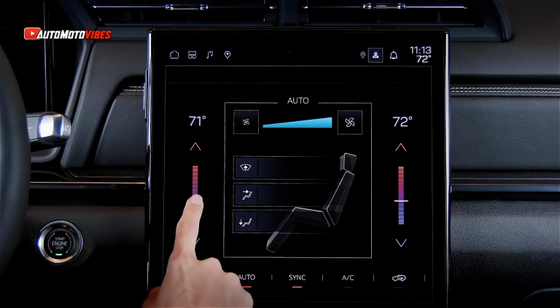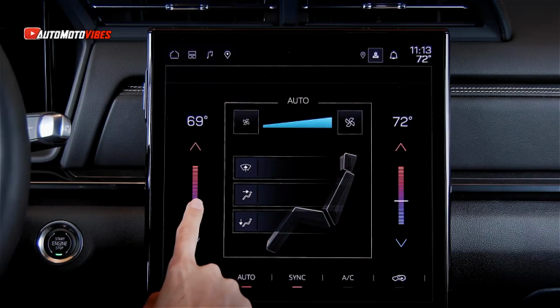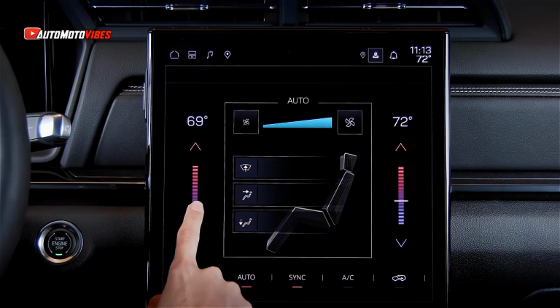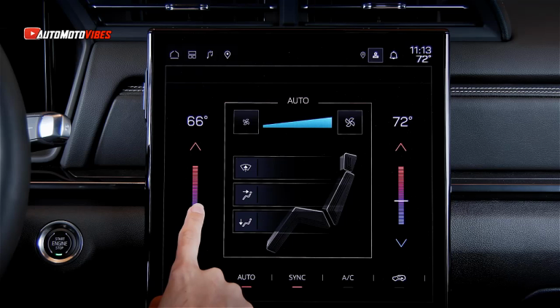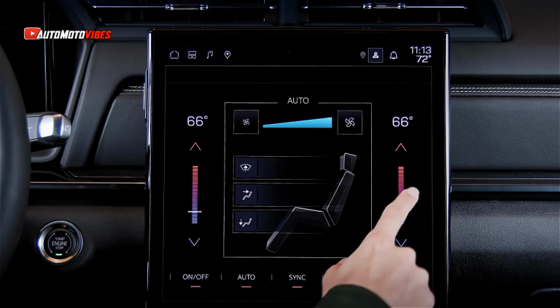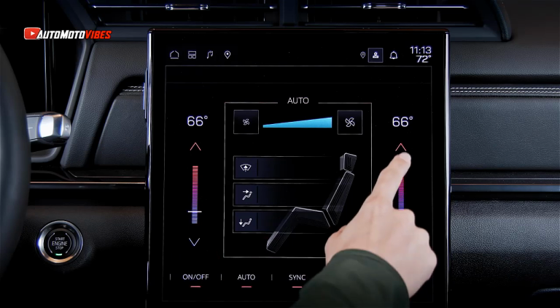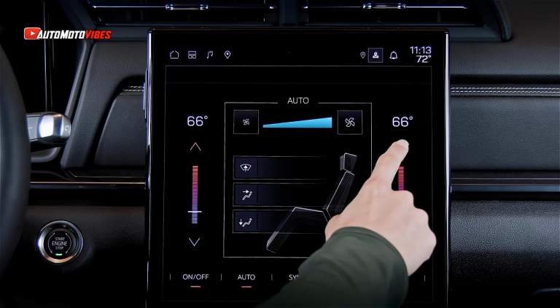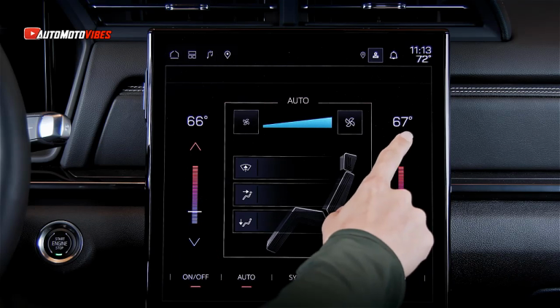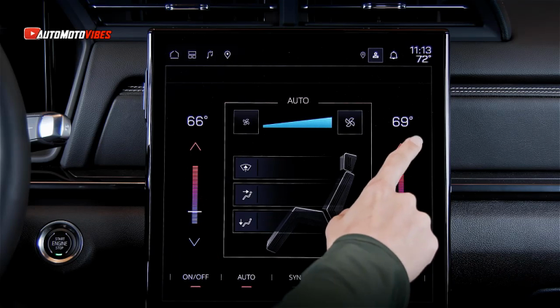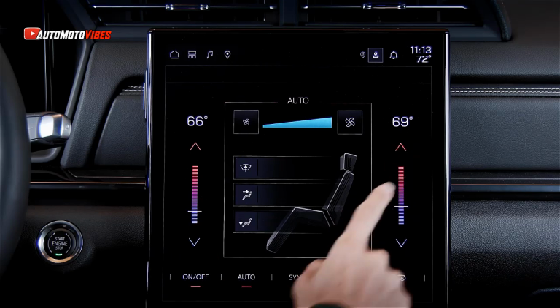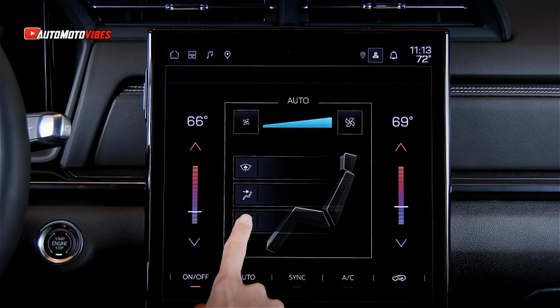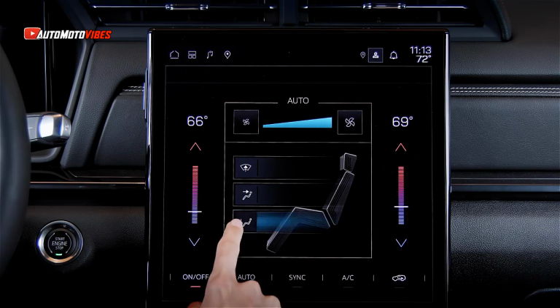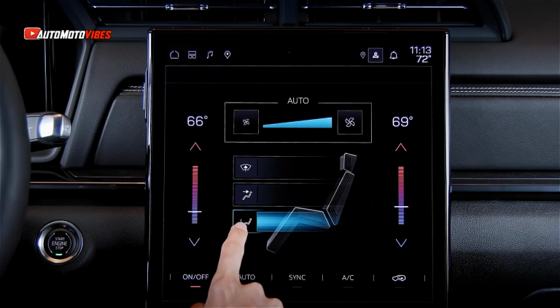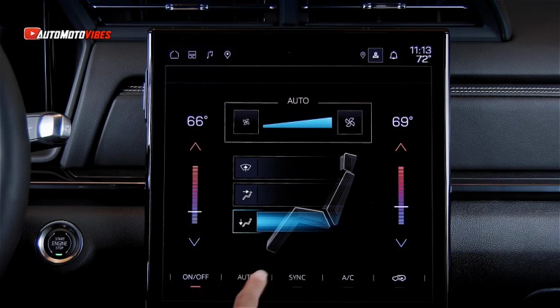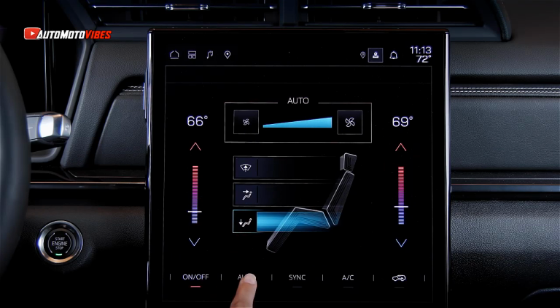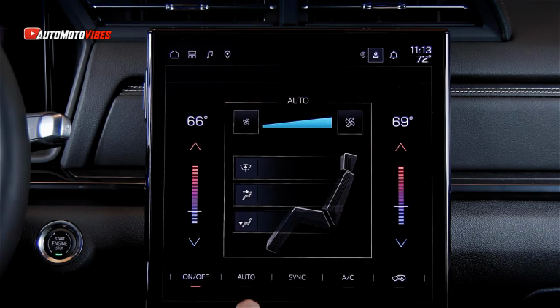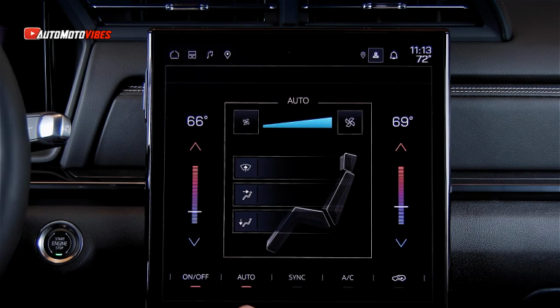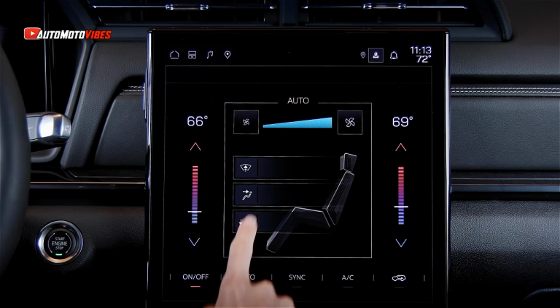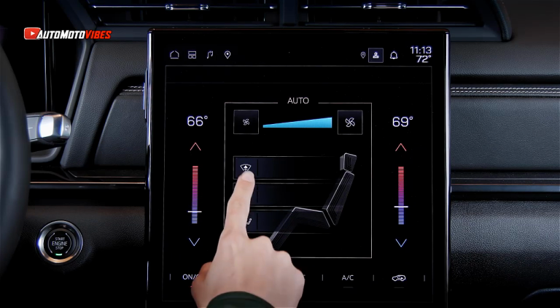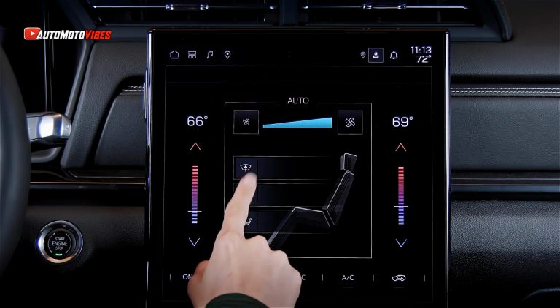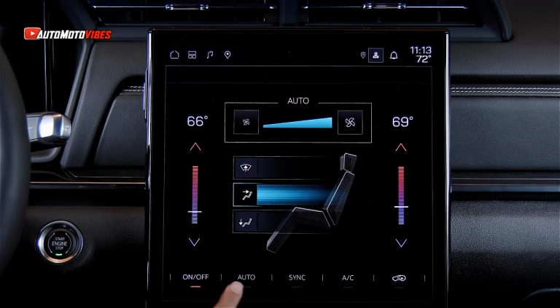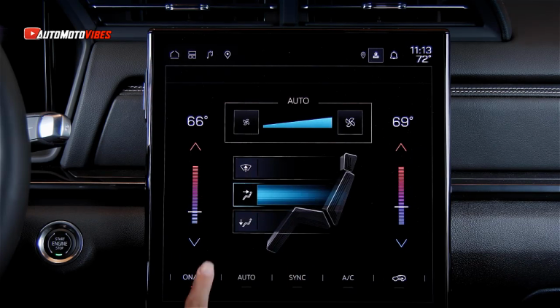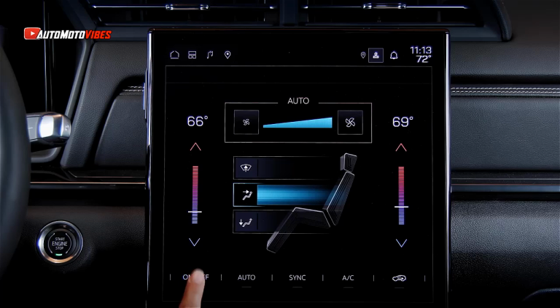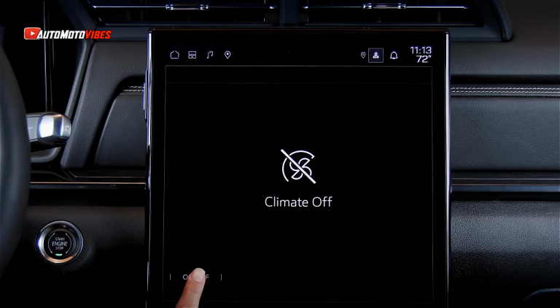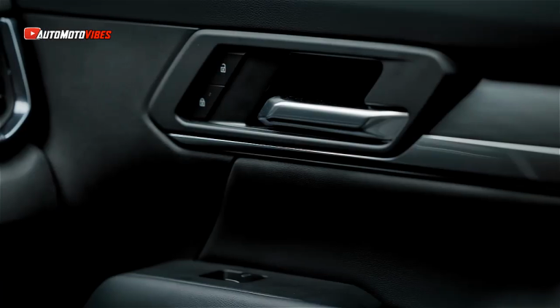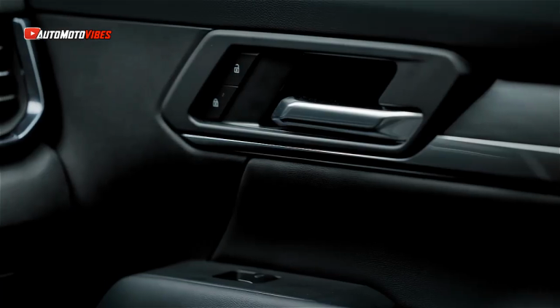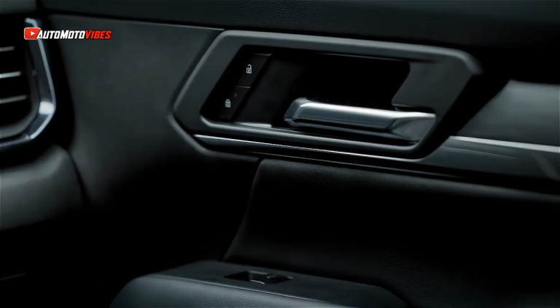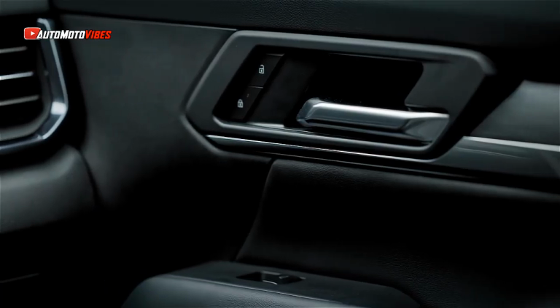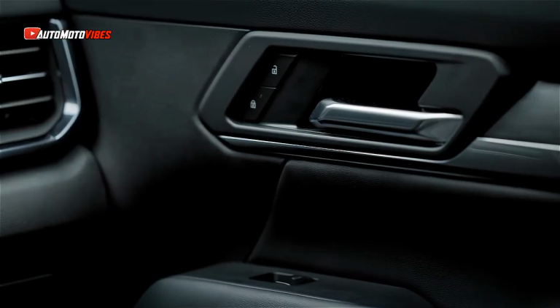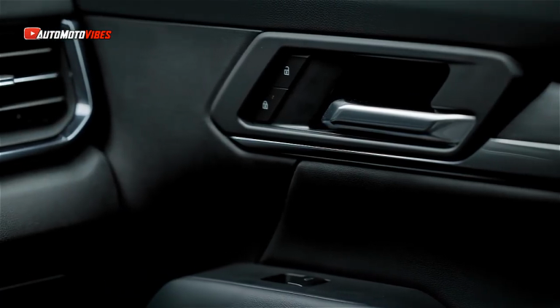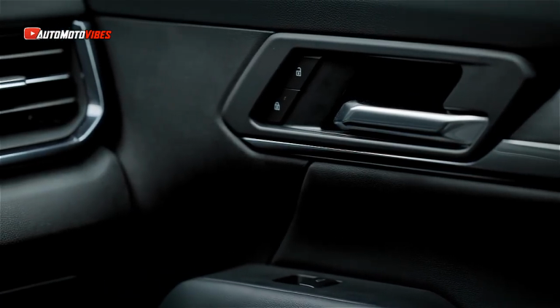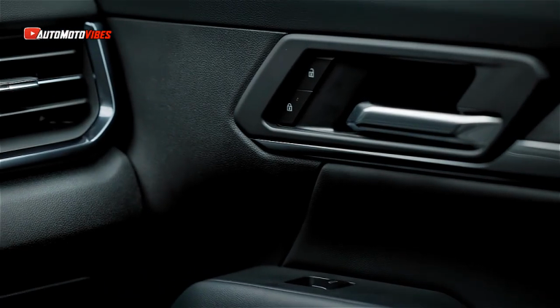The interior is revamped with a 15-inch touchscreen running Android Automotive software and an 11-inch digital cluster, enhancing the overall driving experience.